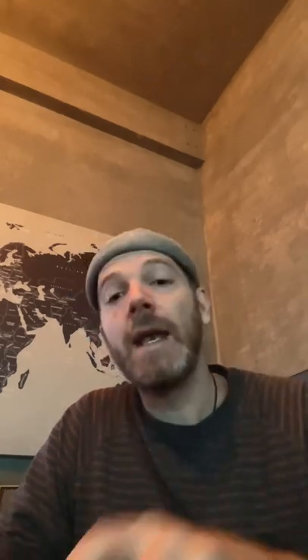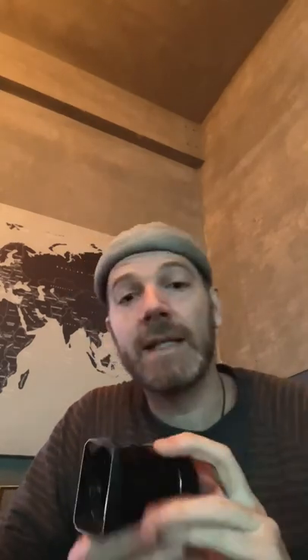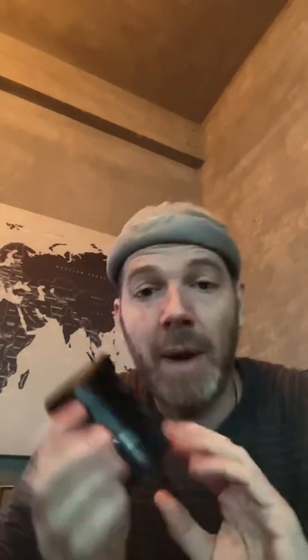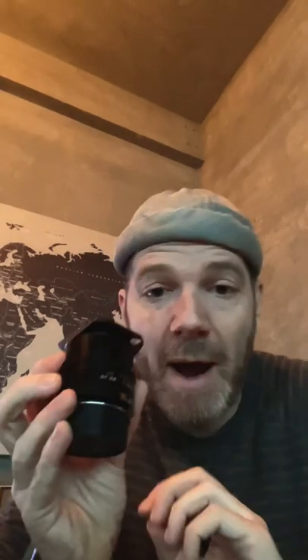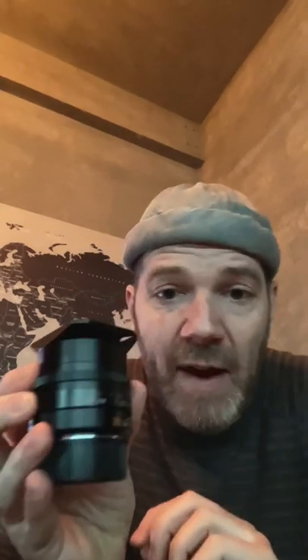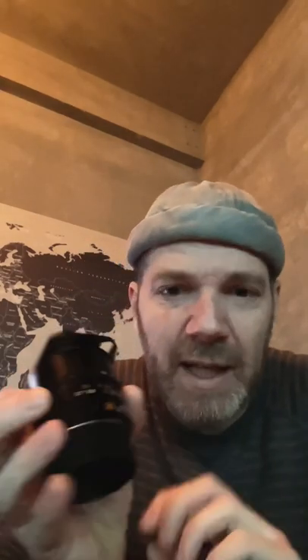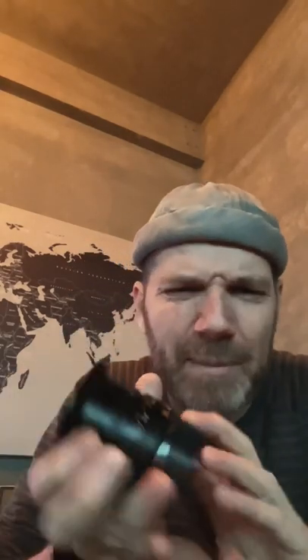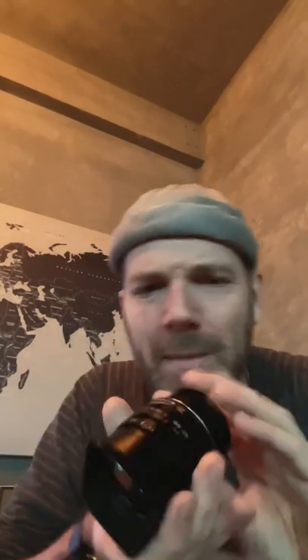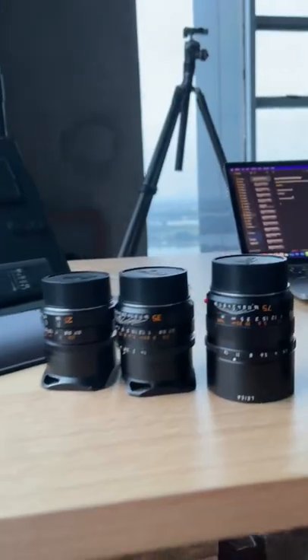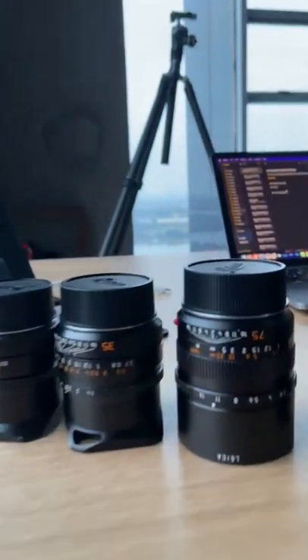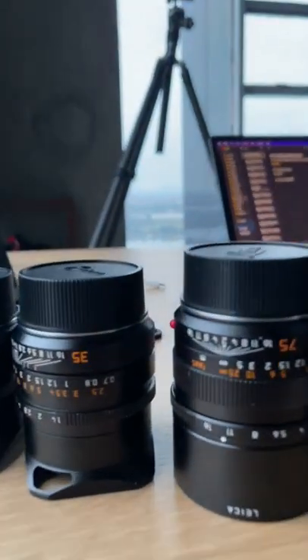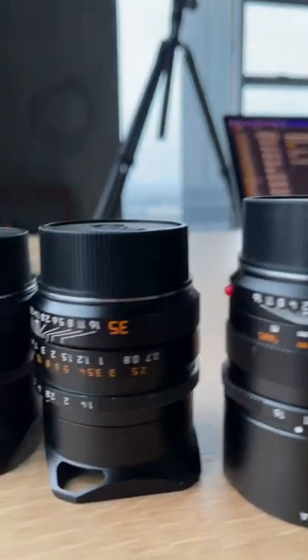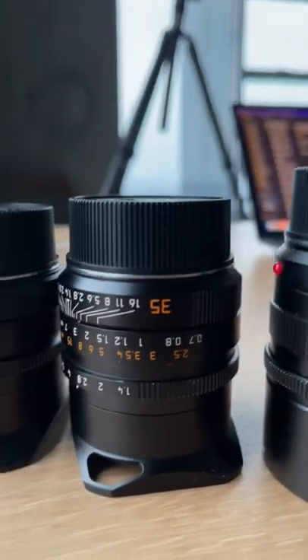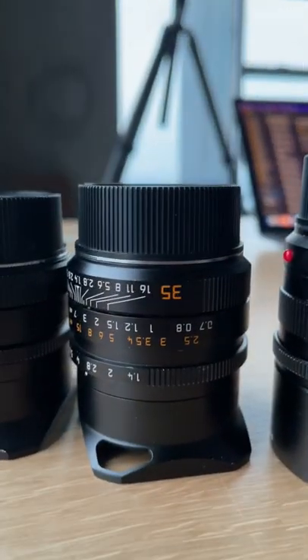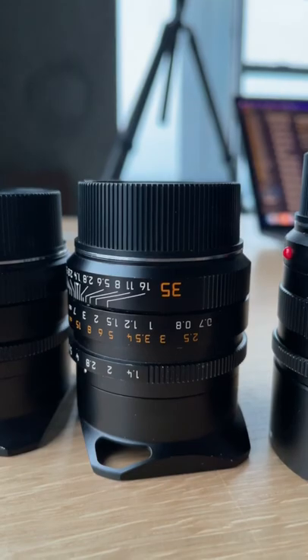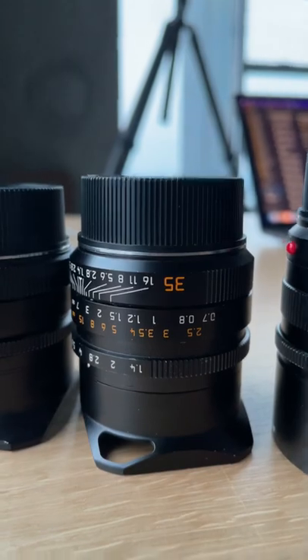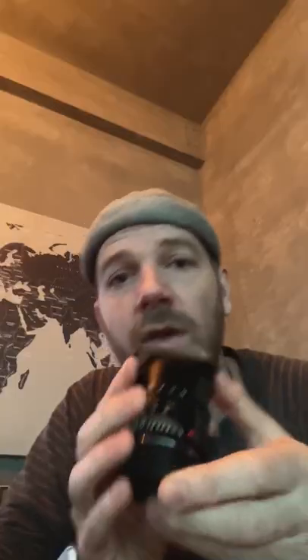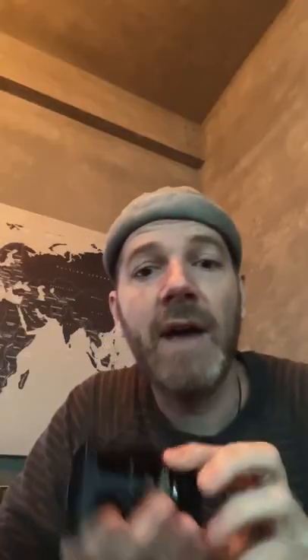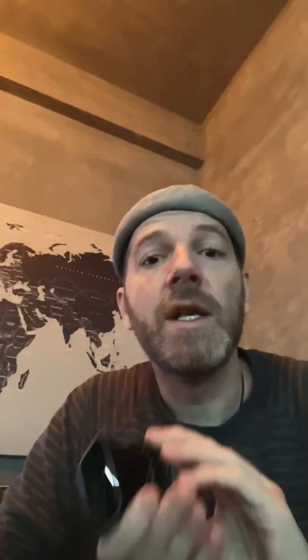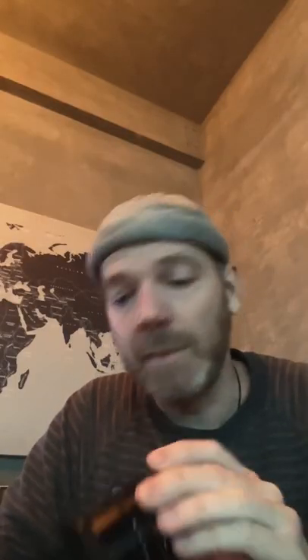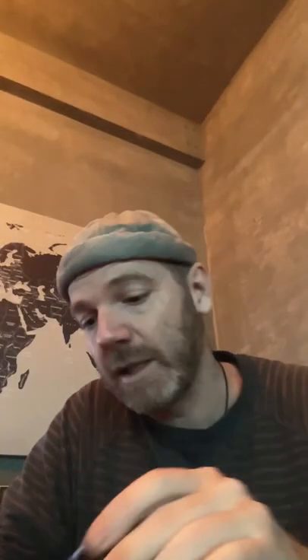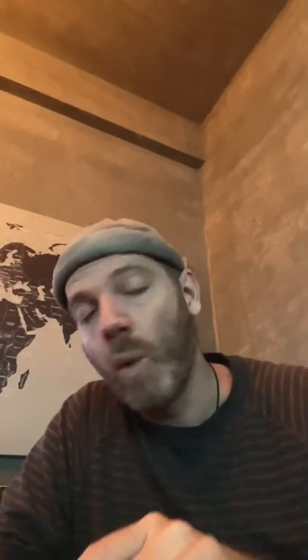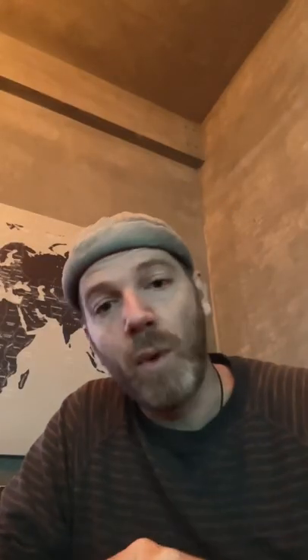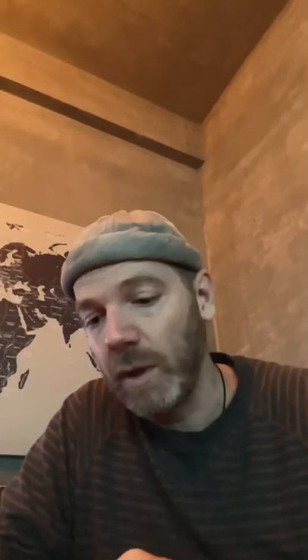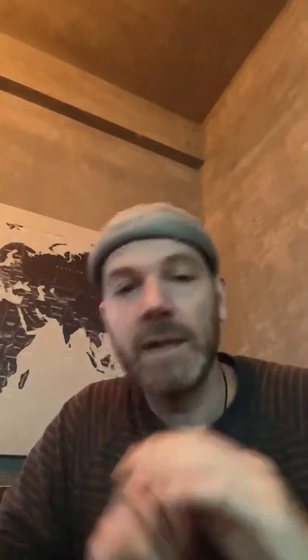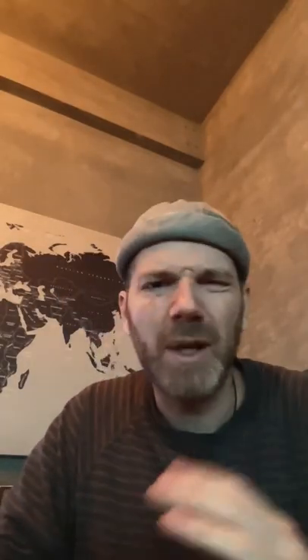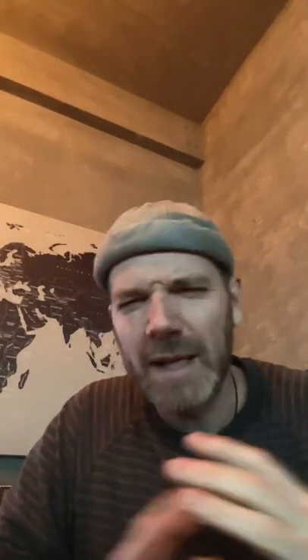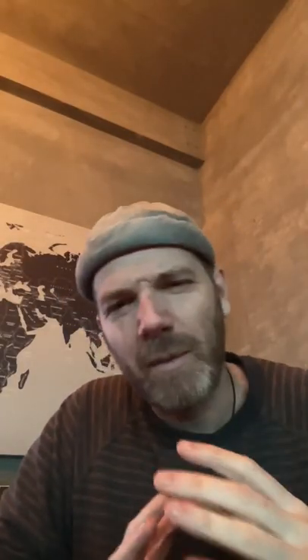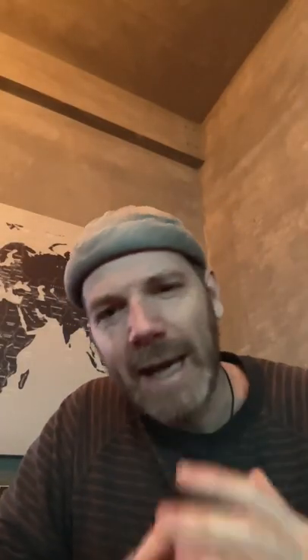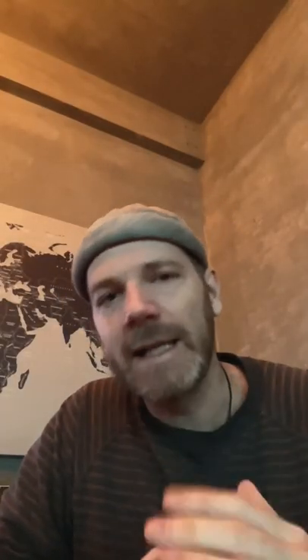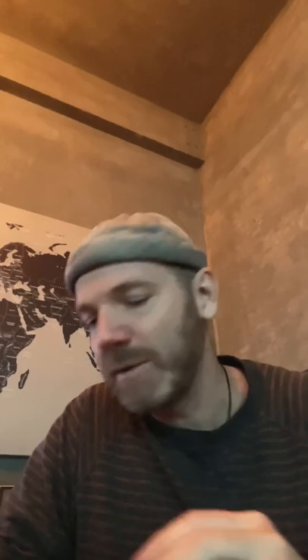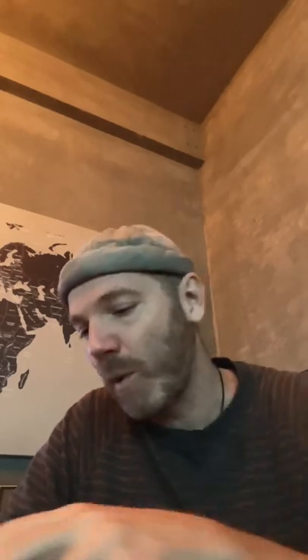Next is definitely my favorite lens in the lineup here, the Leica 35 Summilux 1.4 lens. I probably use that for about 80 to 90% of my work.